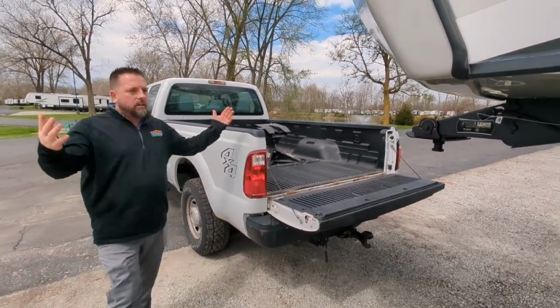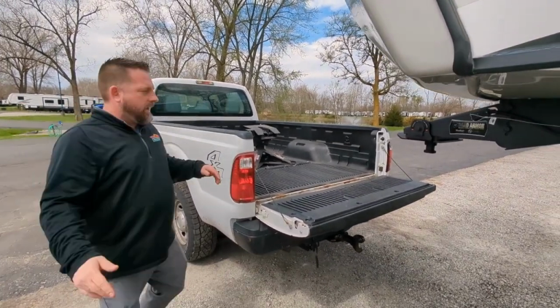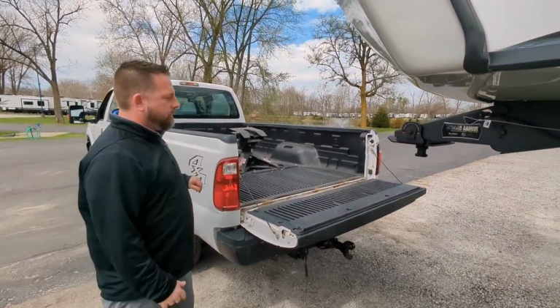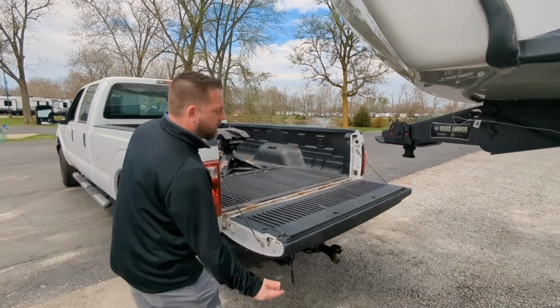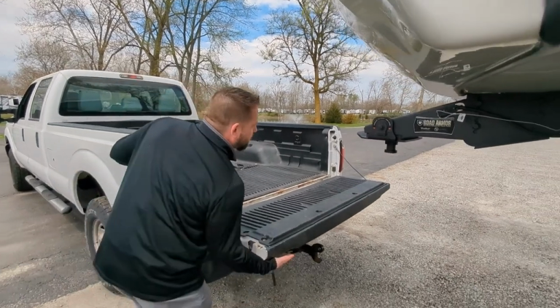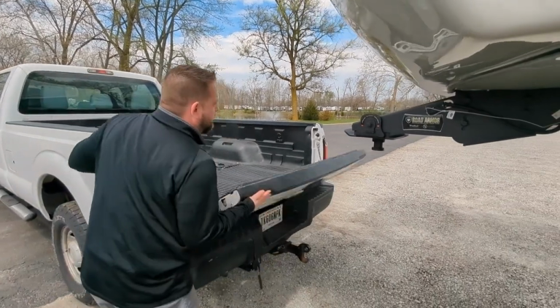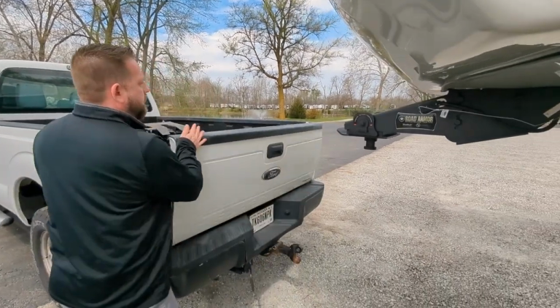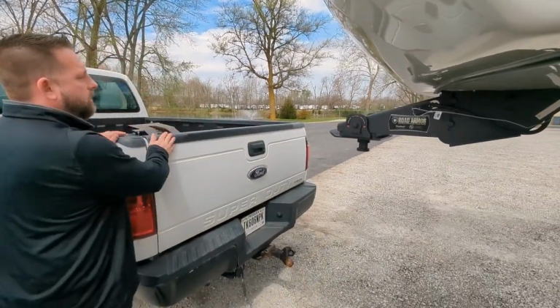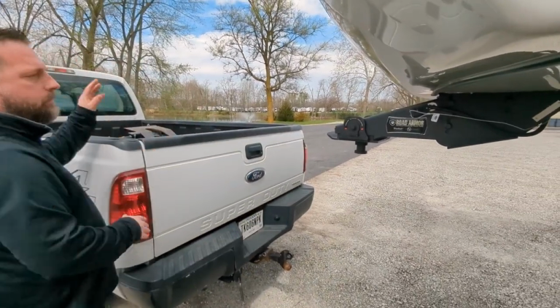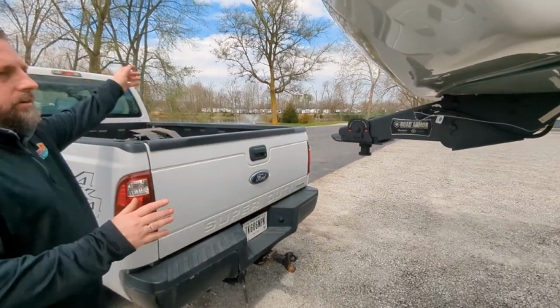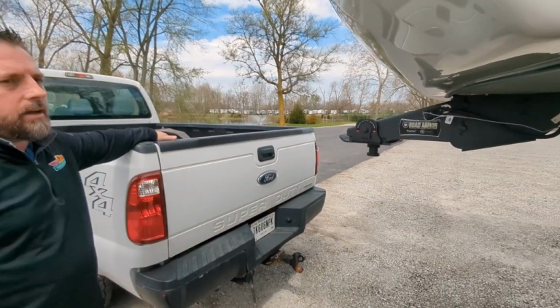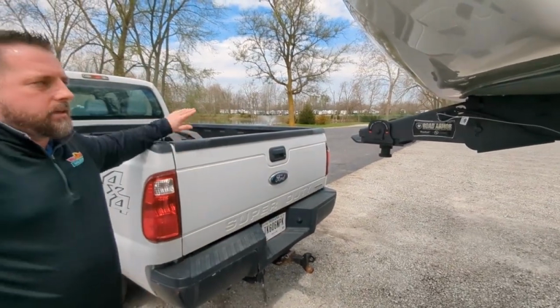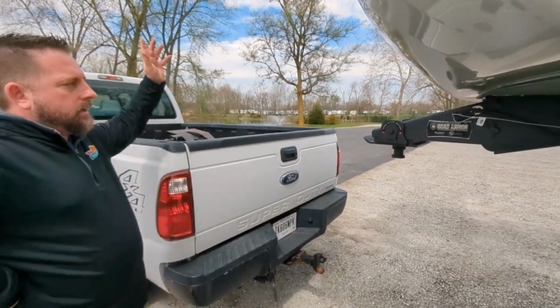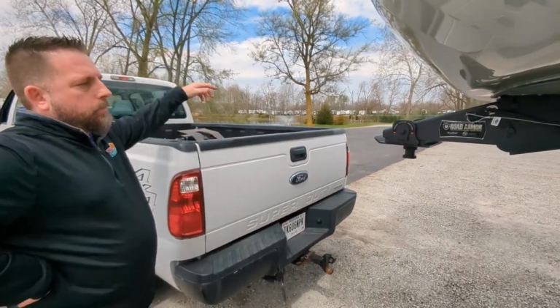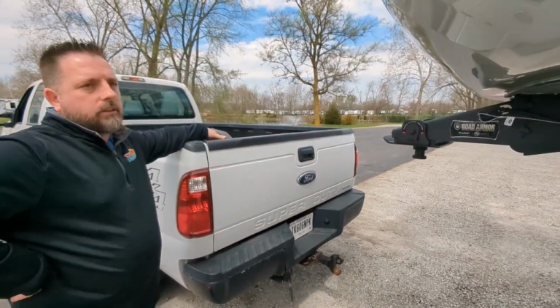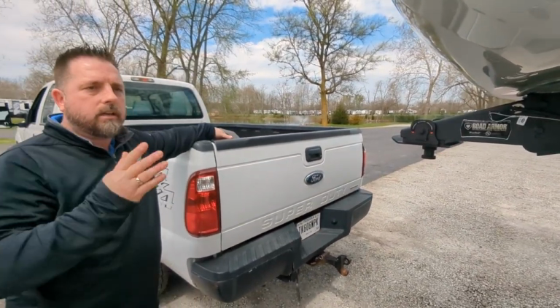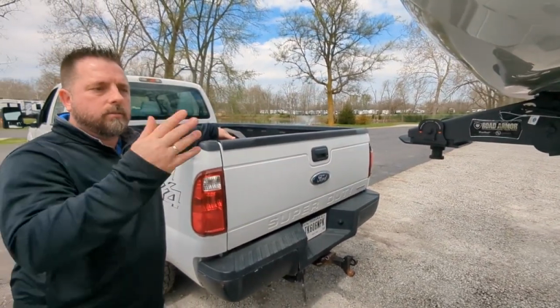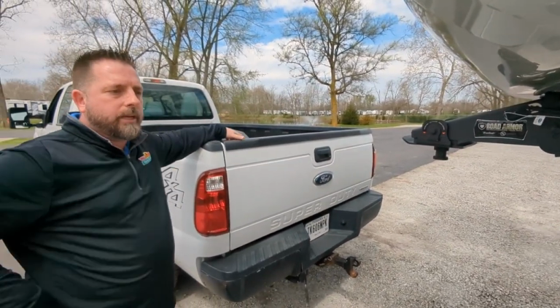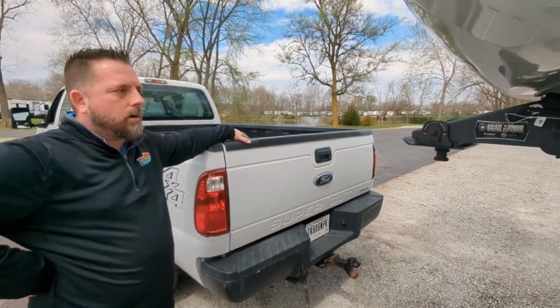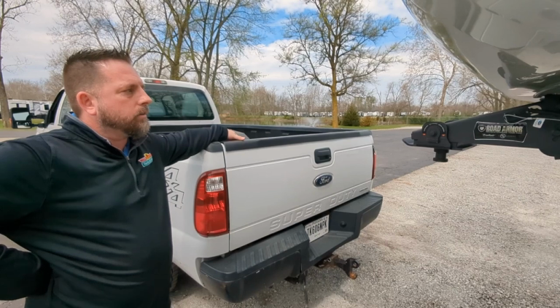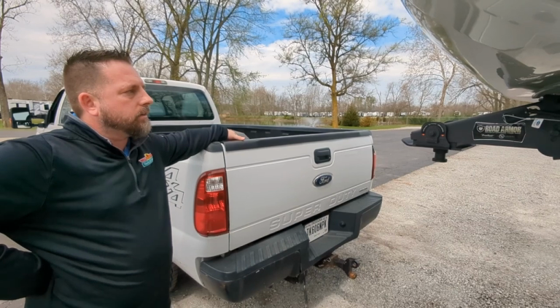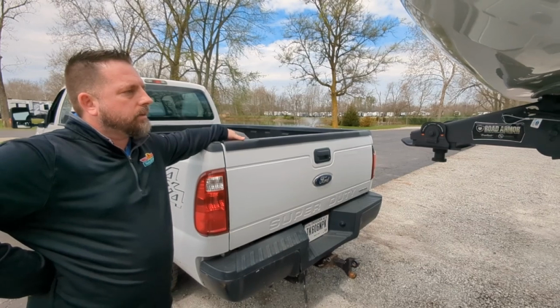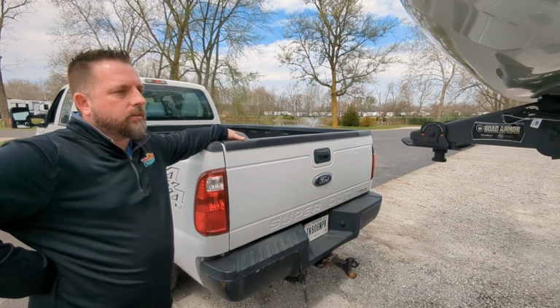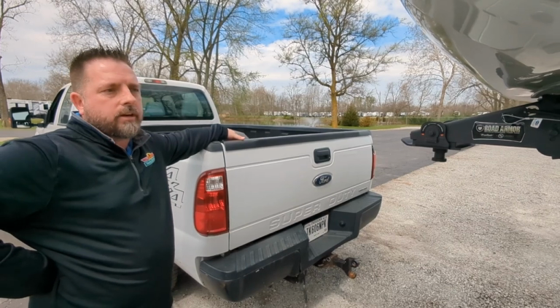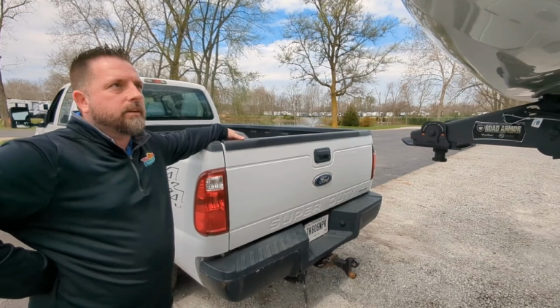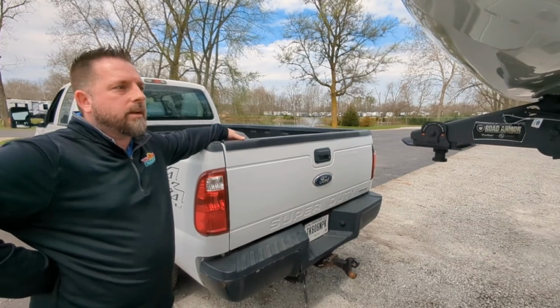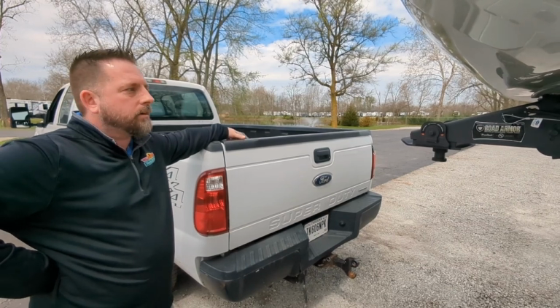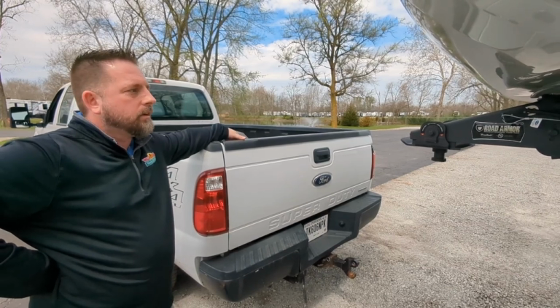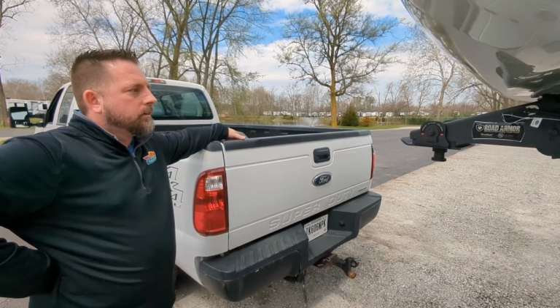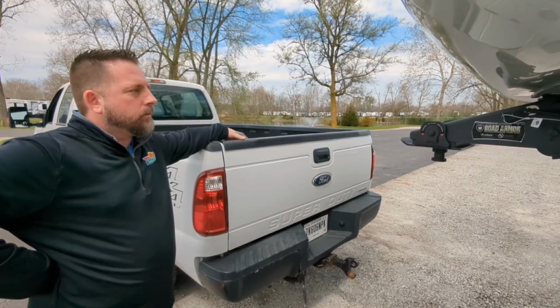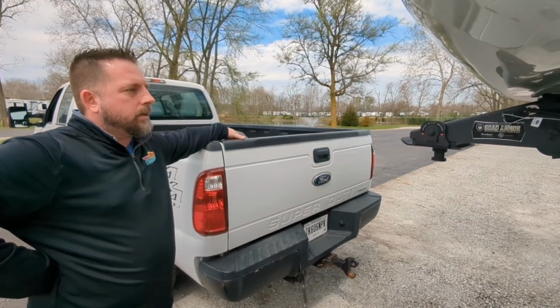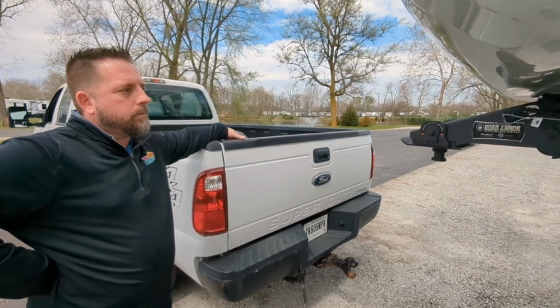Now we're unhooked. Get the tailgate up, go park the truck, begin the auto-leveling process on the trailer, and get ready for a fun weekend of camping.